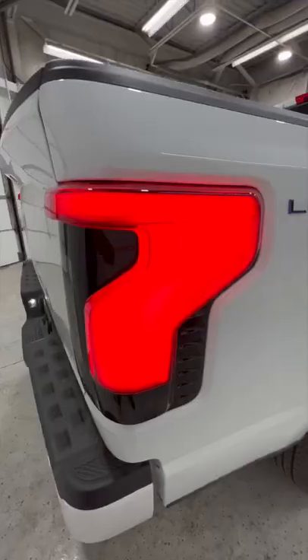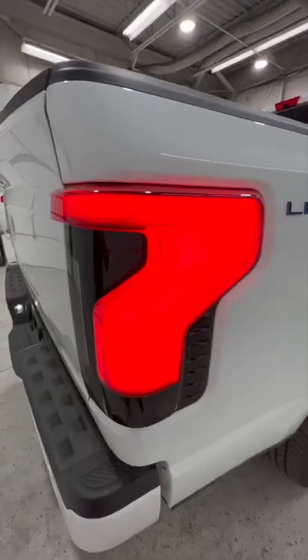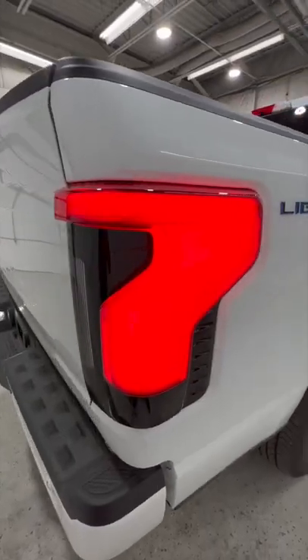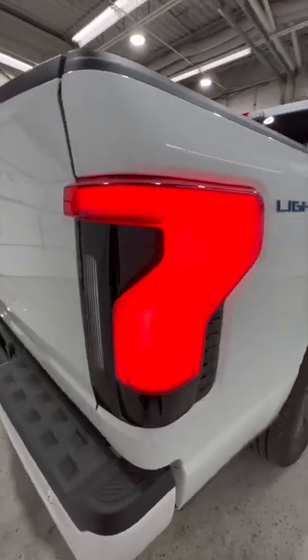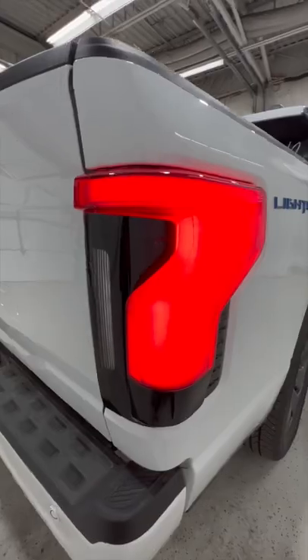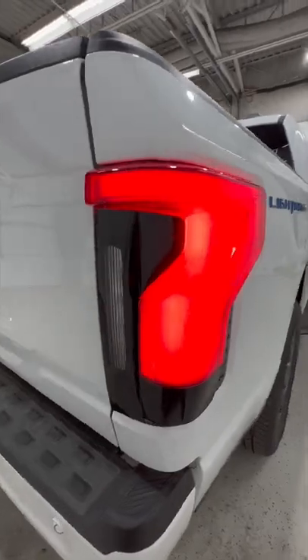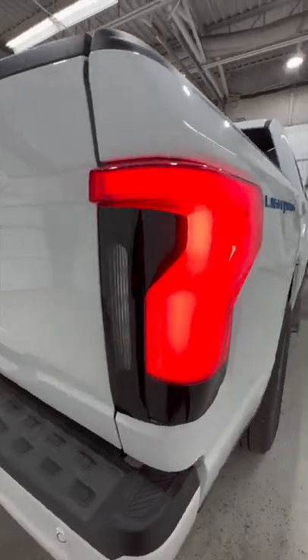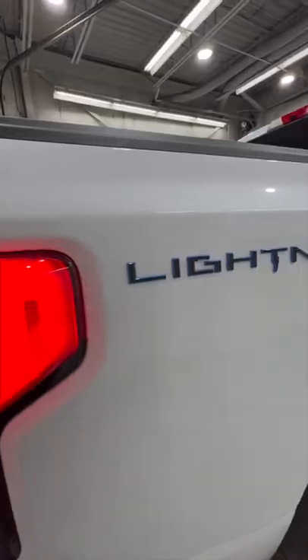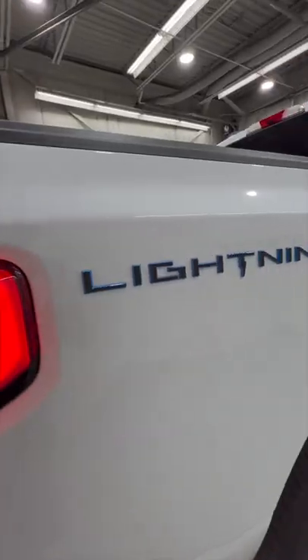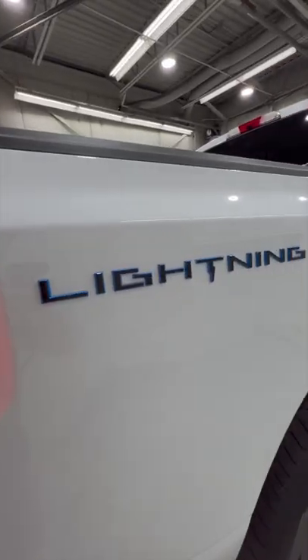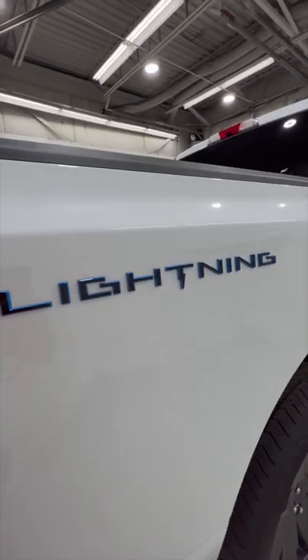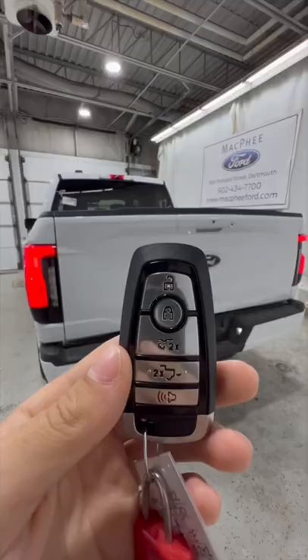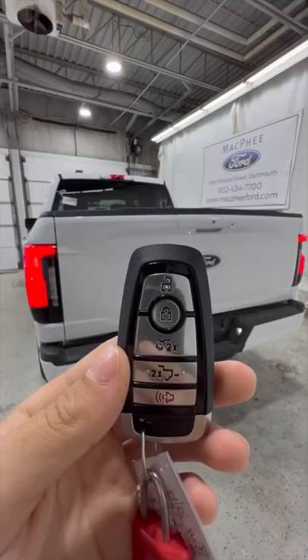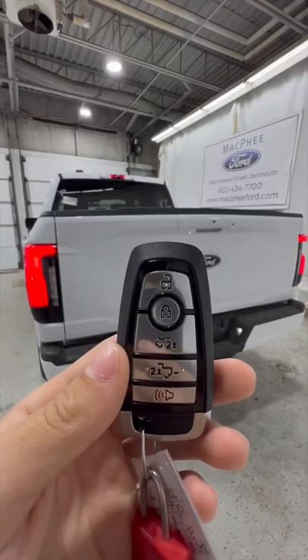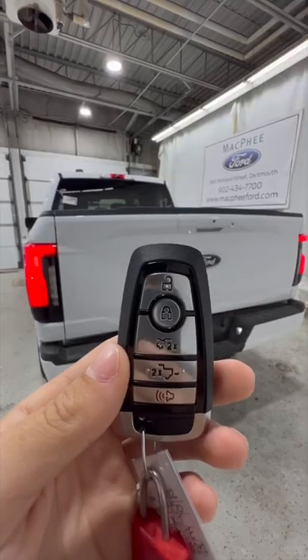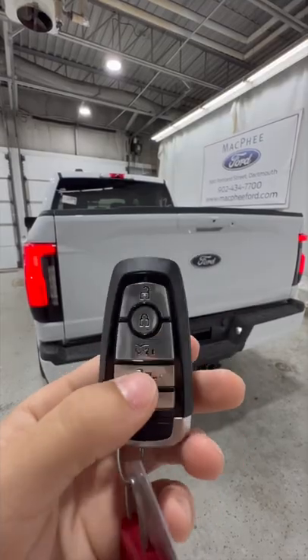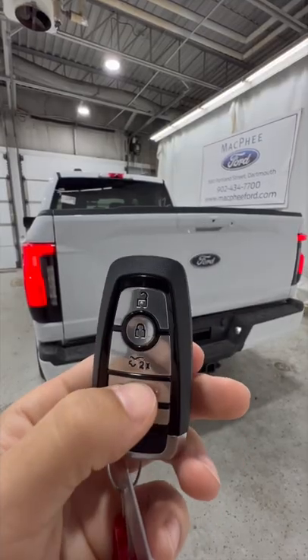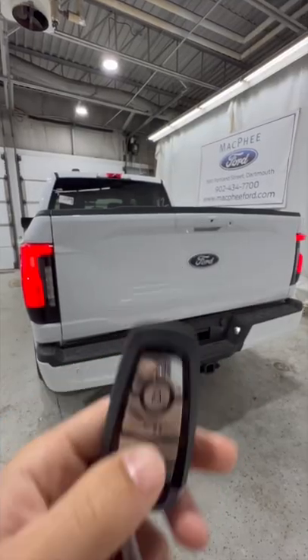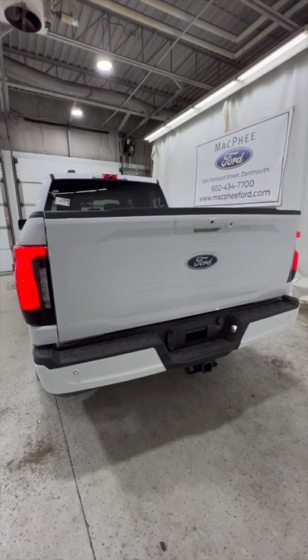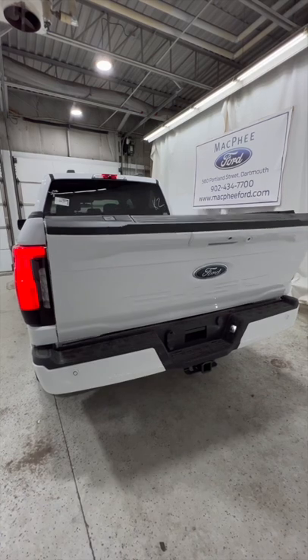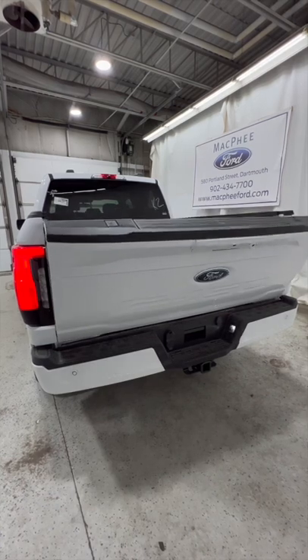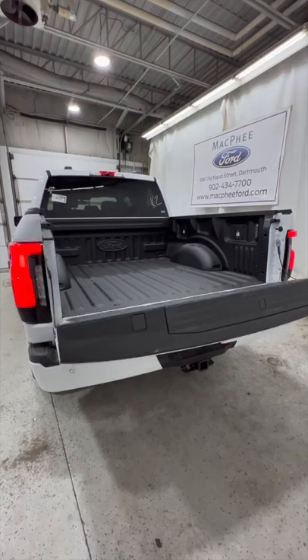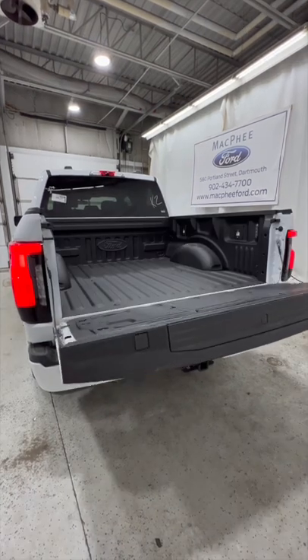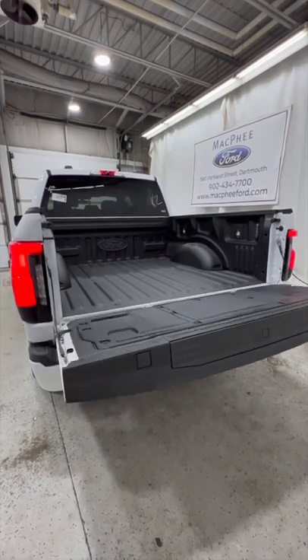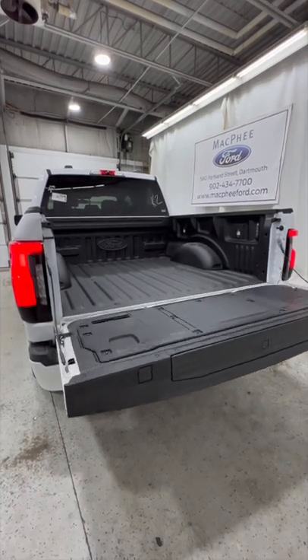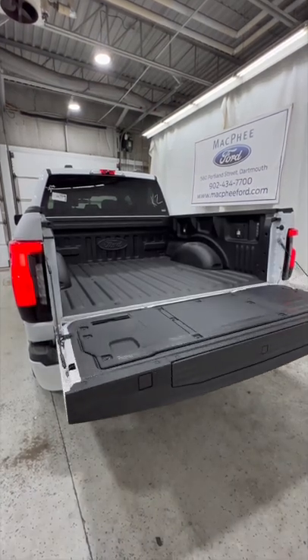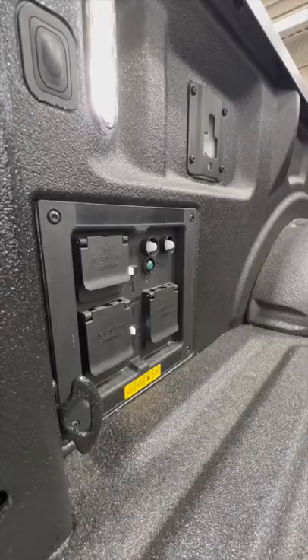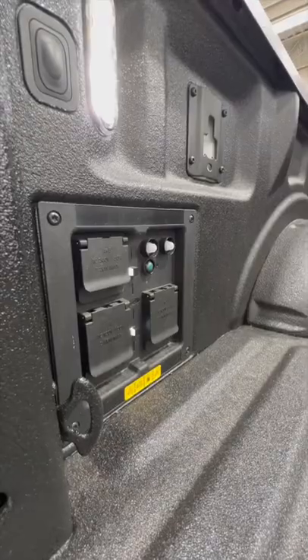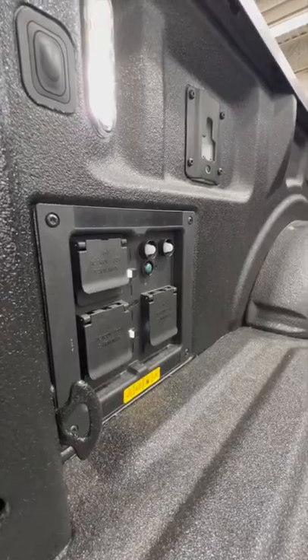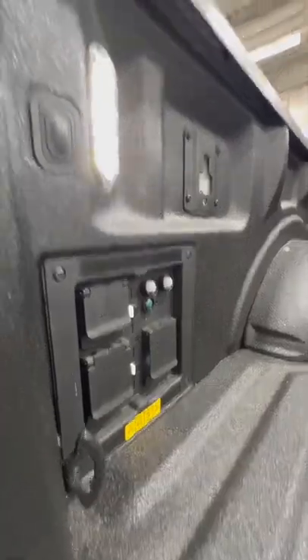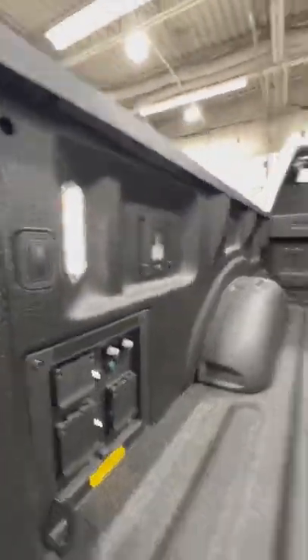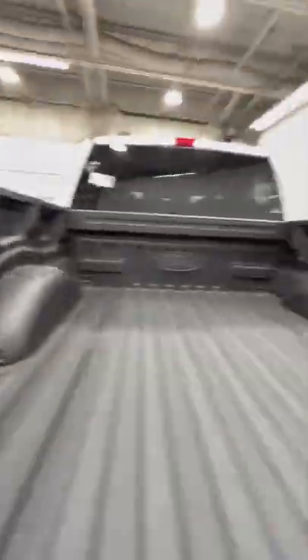It also has these full LED tail lights, as well as a Lightning badge on the side. We also have a power tailgate, more outlets in the bed, and LED box lighting.